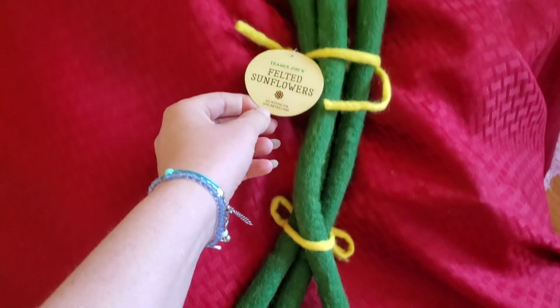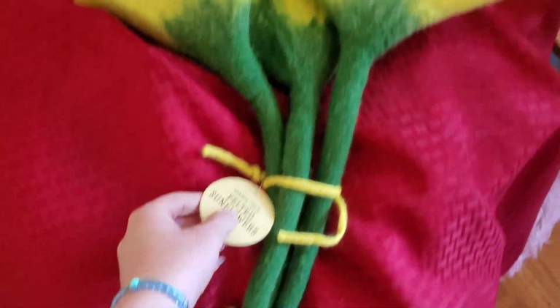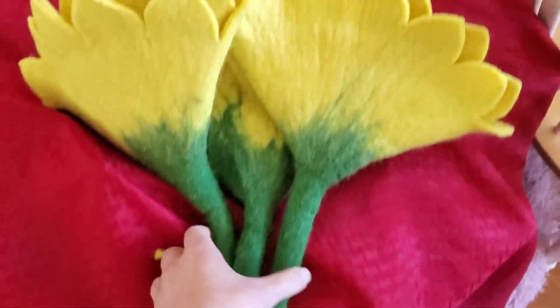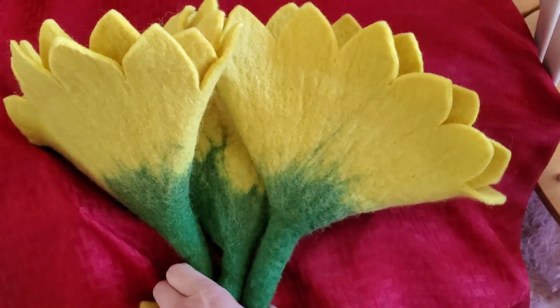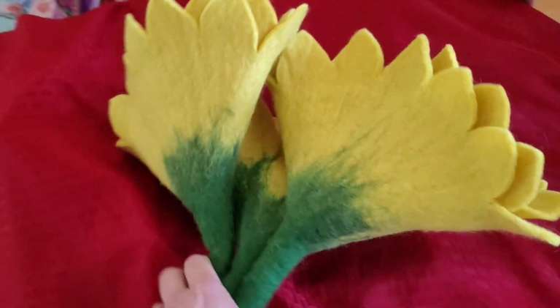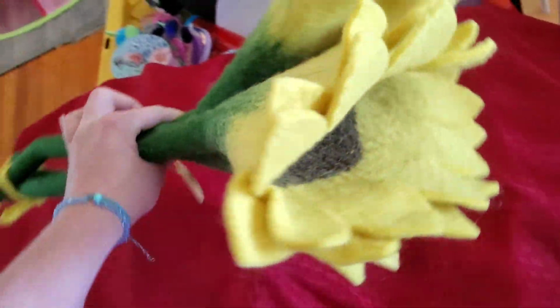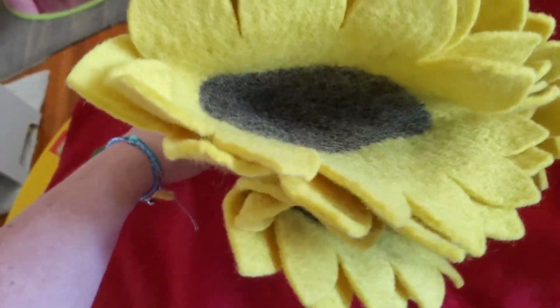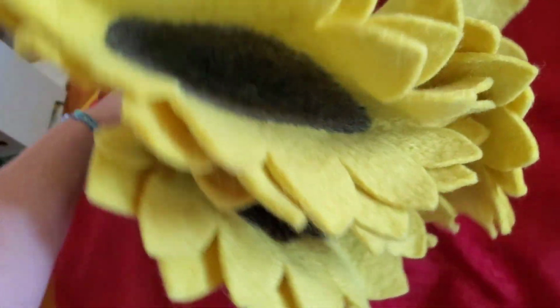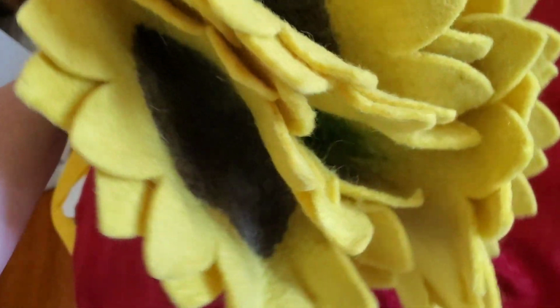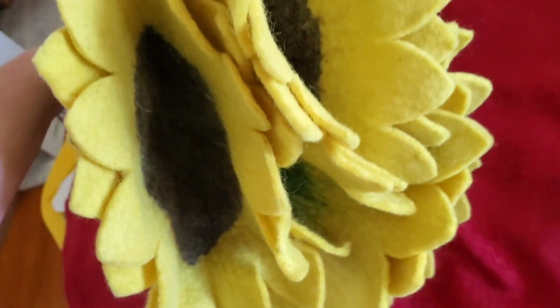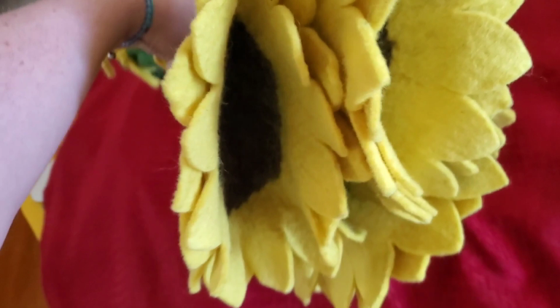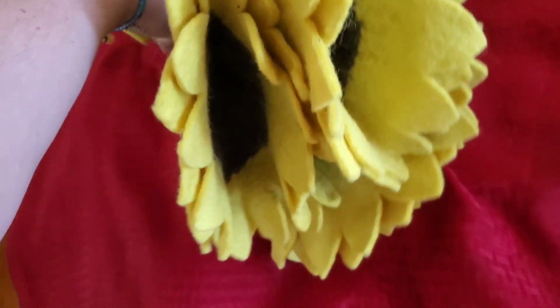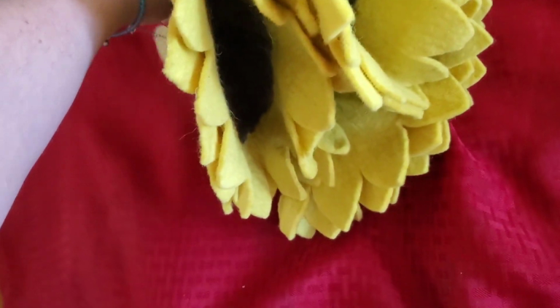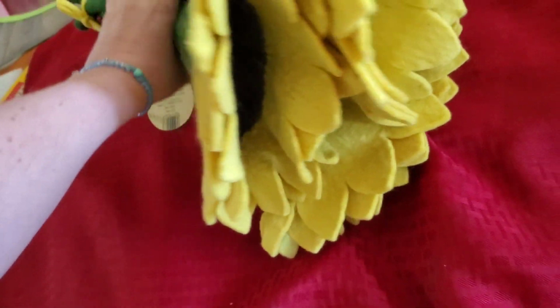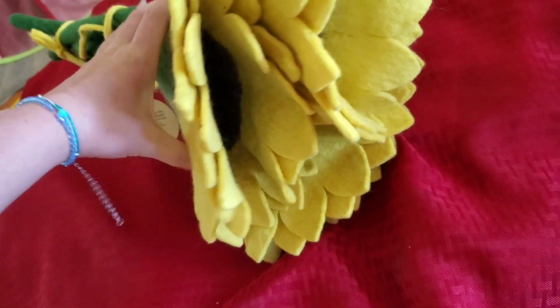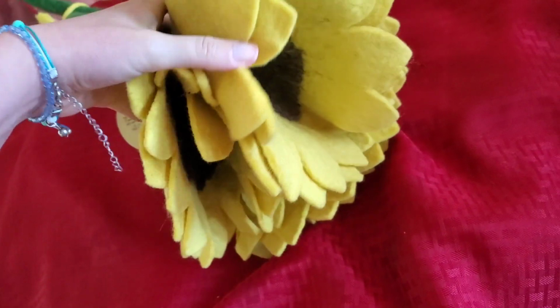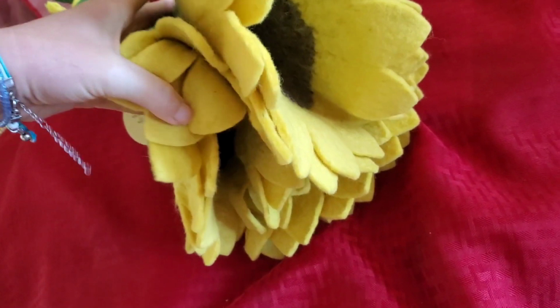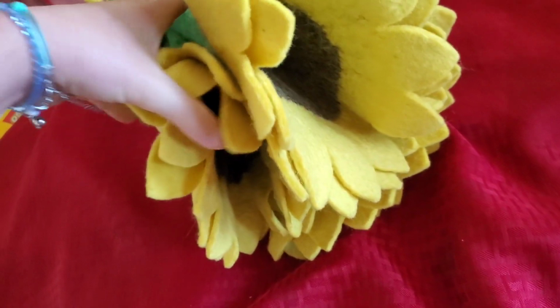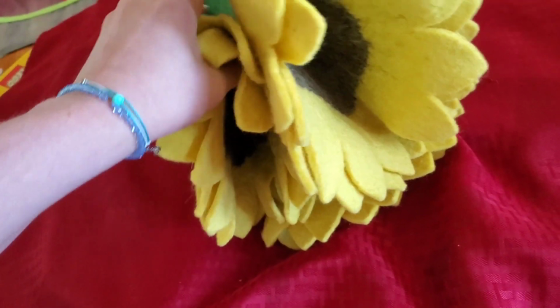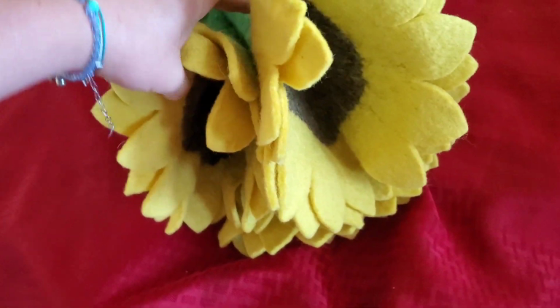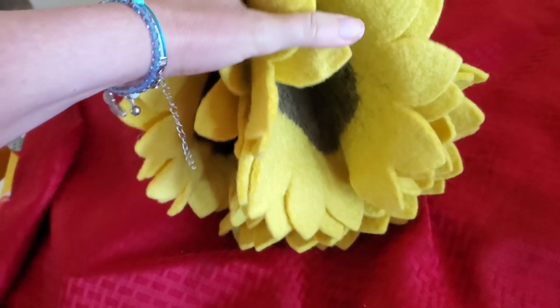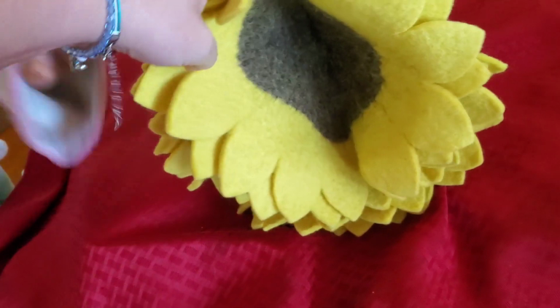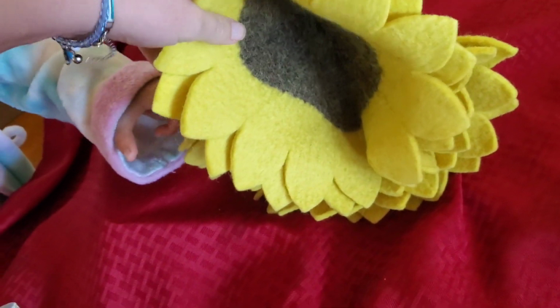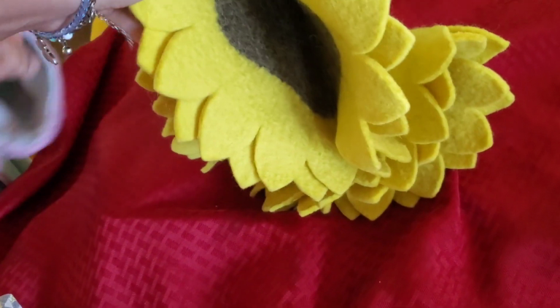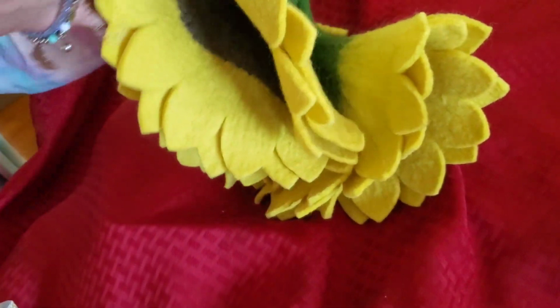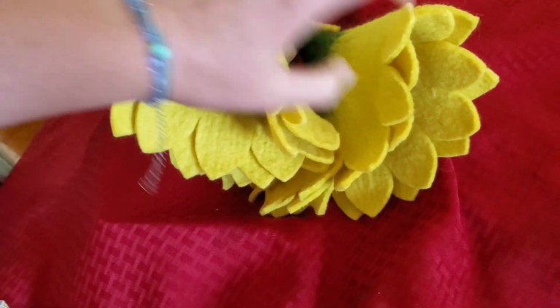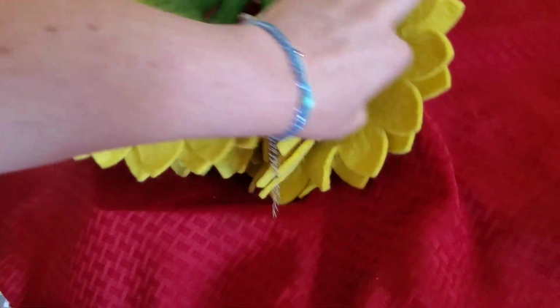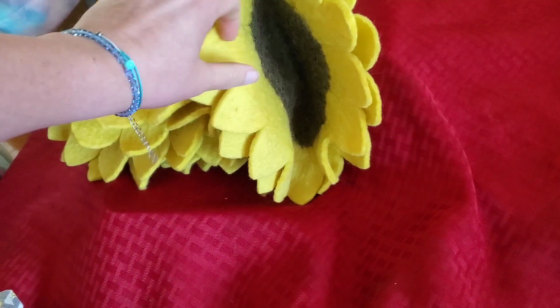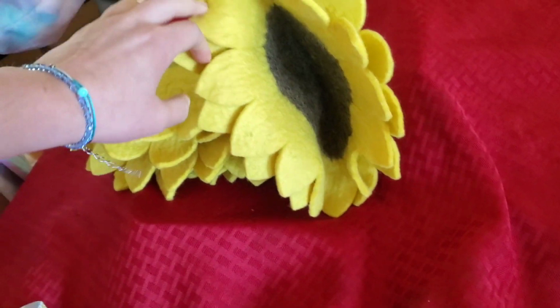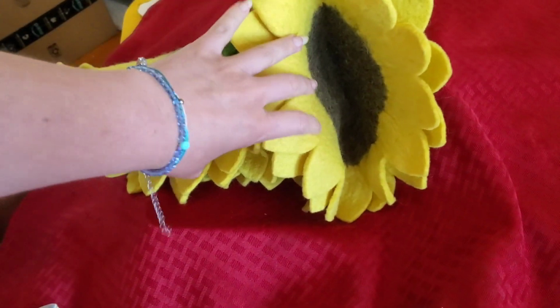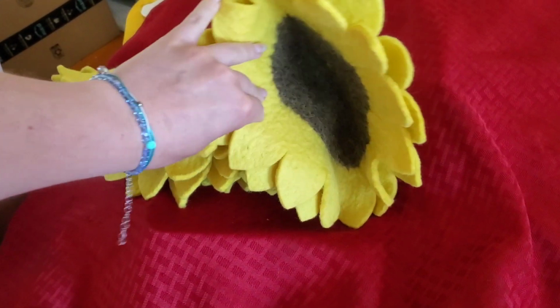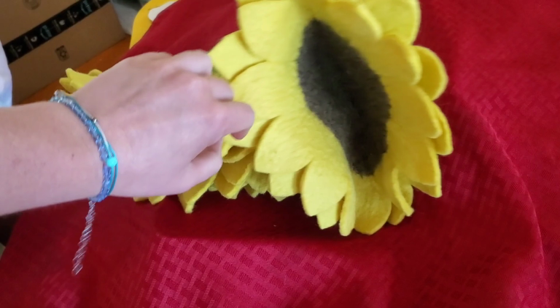We went to Trader Joe's and we got these felt flowers. They're supposed to be sunflowers. They're soft and I guess they're made out of felt. They're a little rough, yeah, but they're soft mostly.